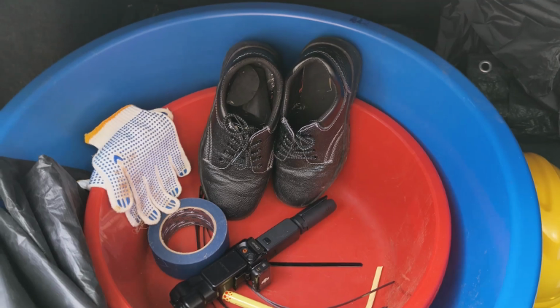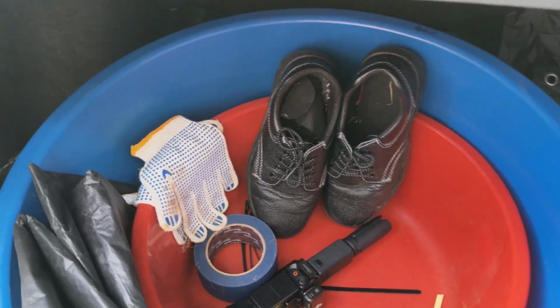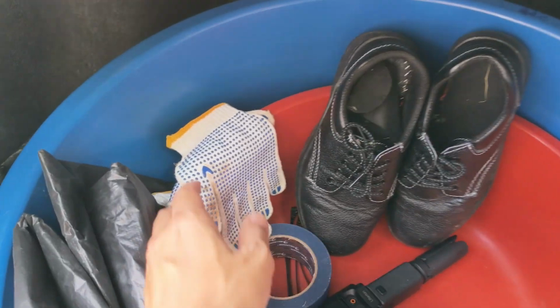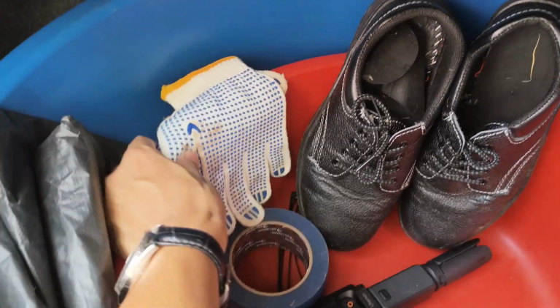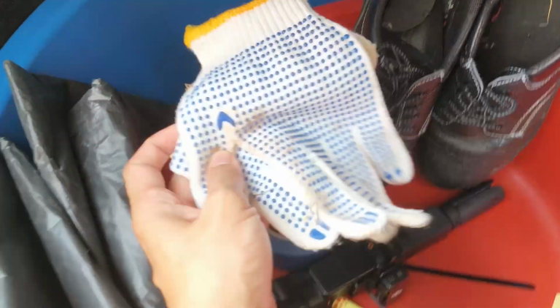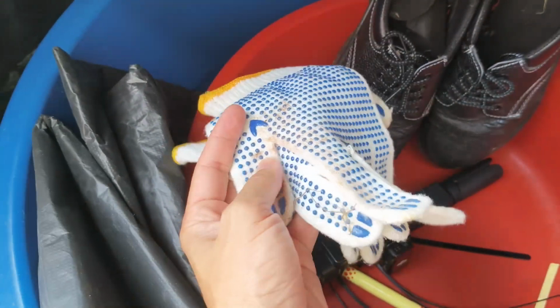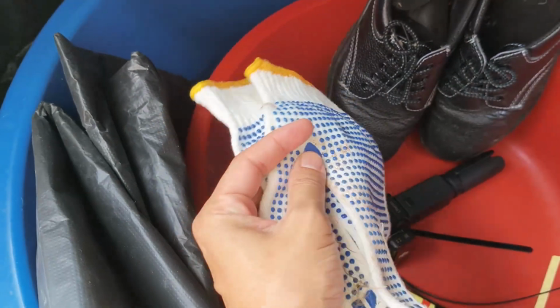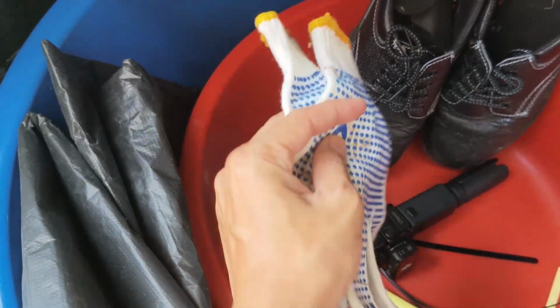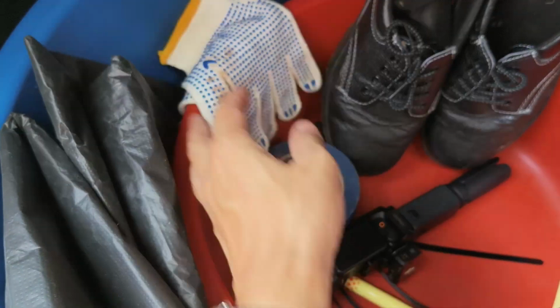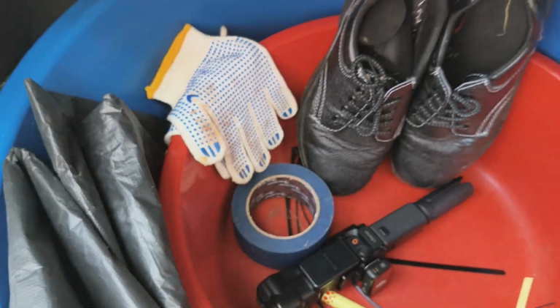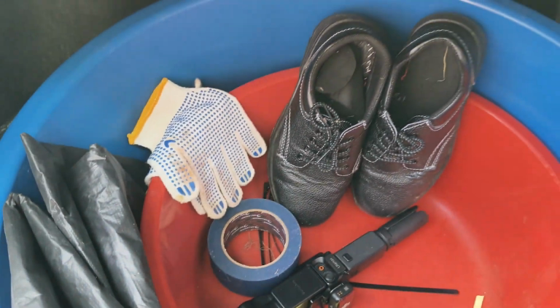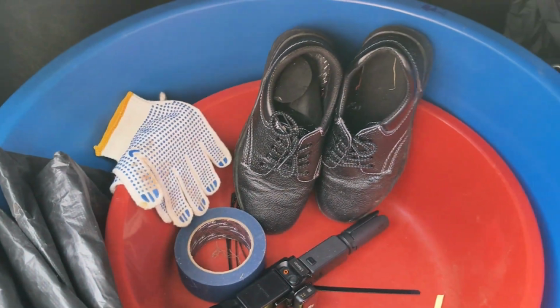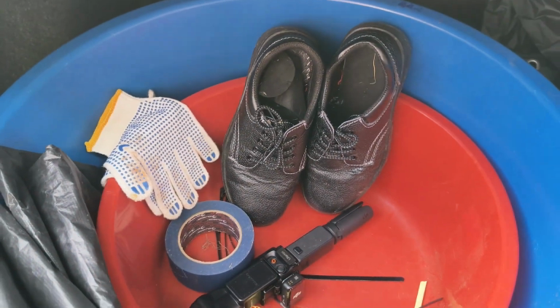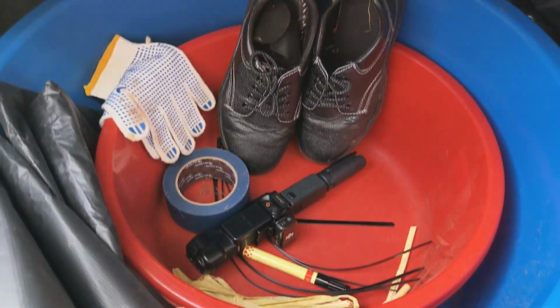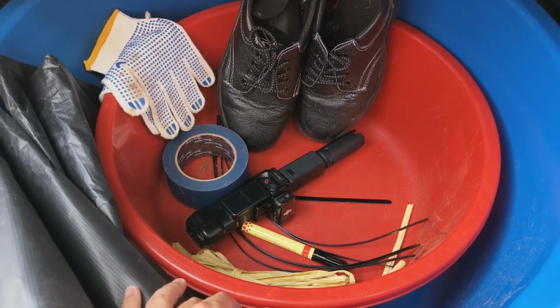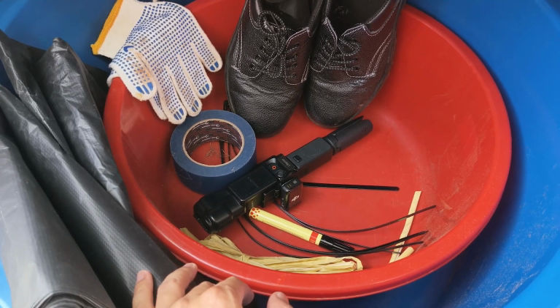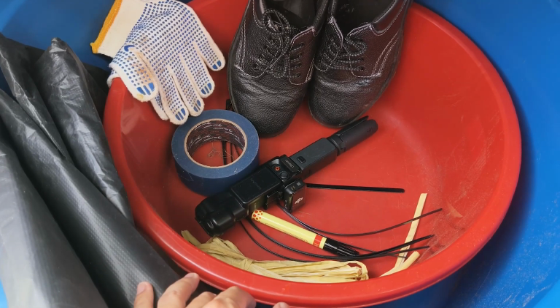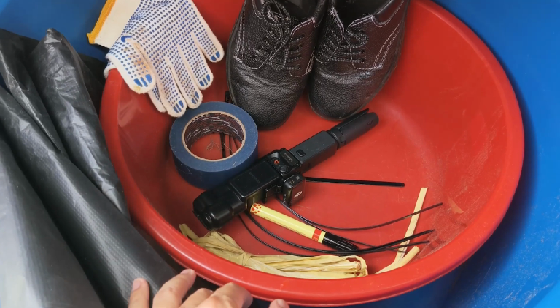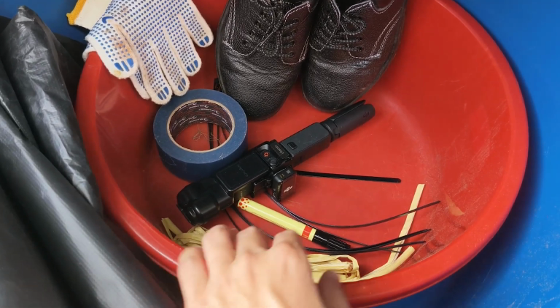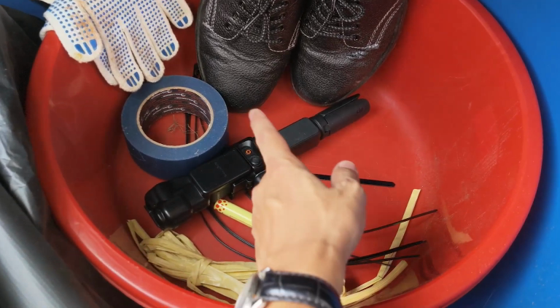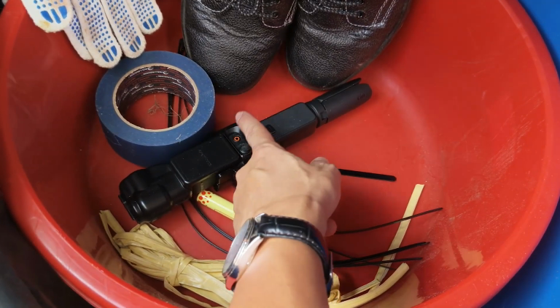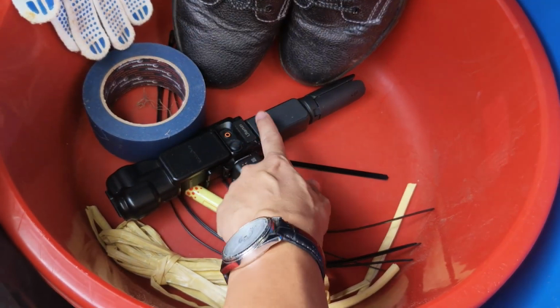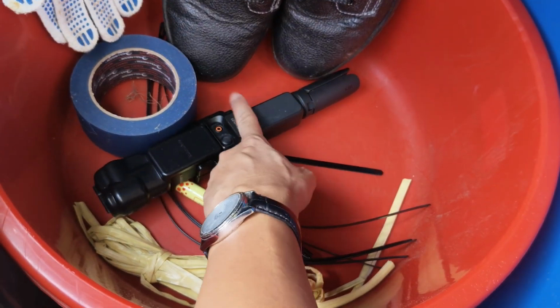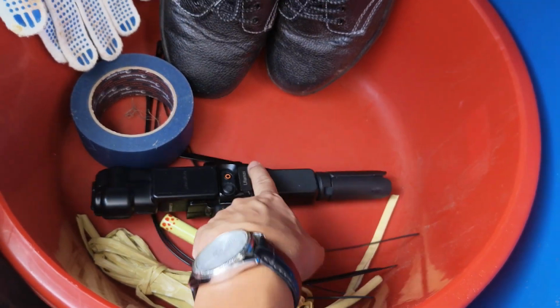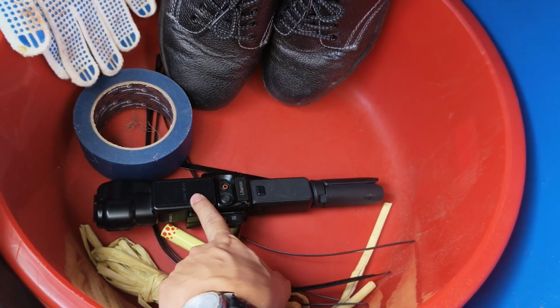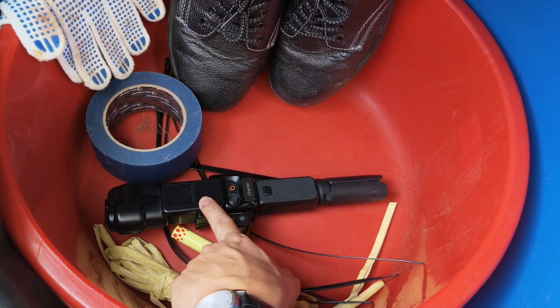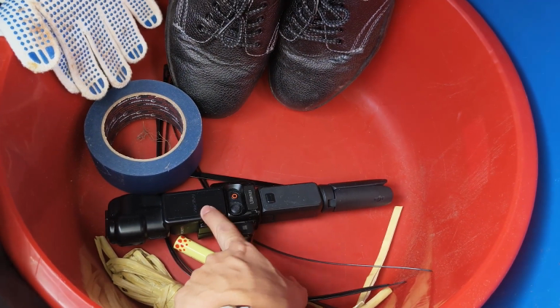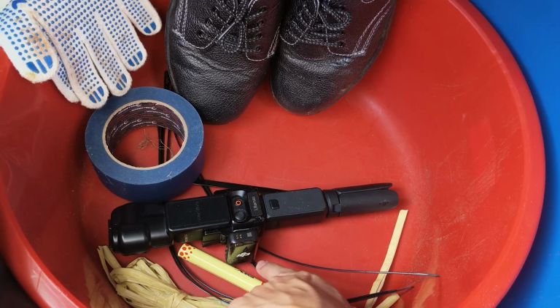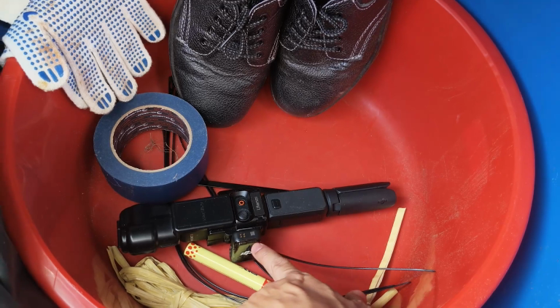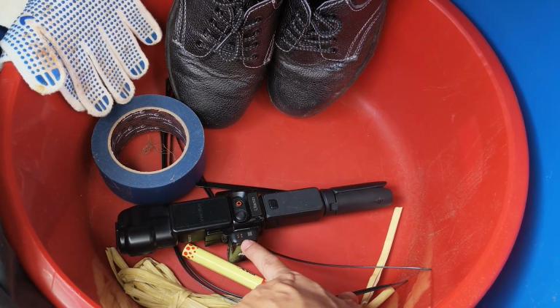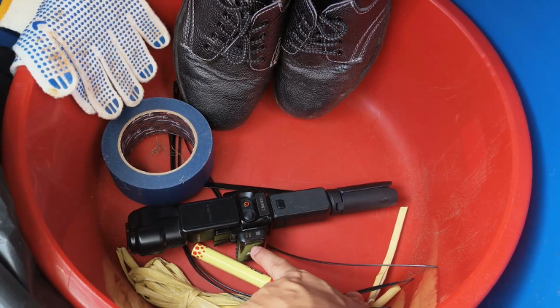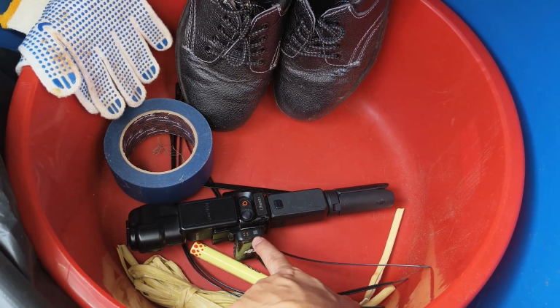We also bring these gloves so we don't dirty our hands during sample collection. For audio and video, we have the Osmo Pocket 3, and we will also bring our microphone.